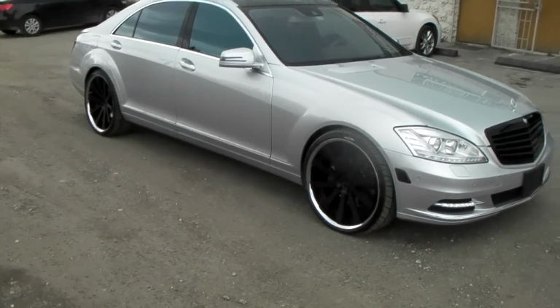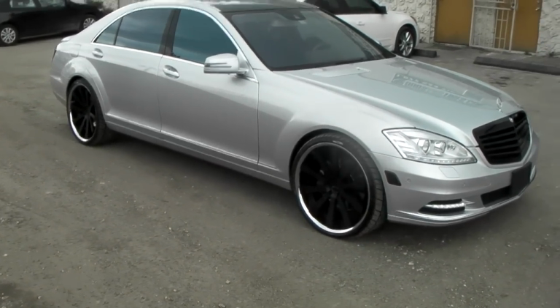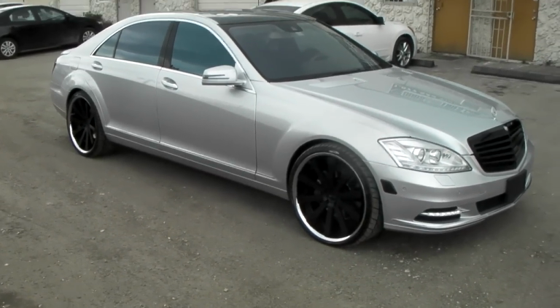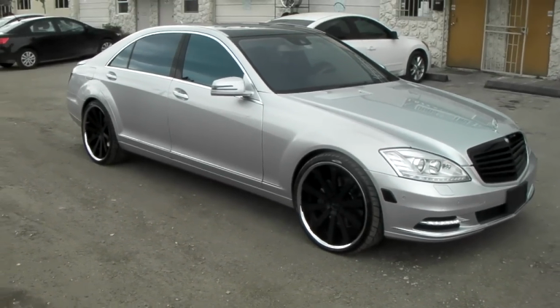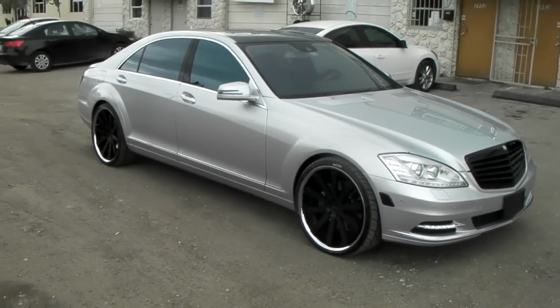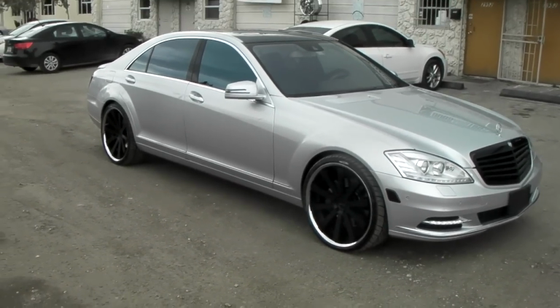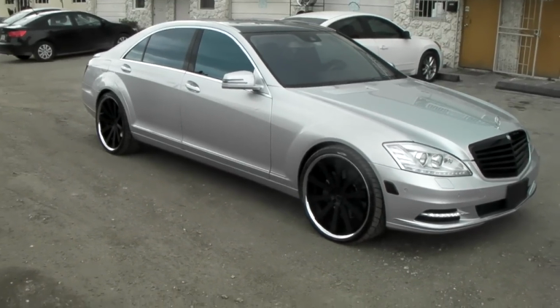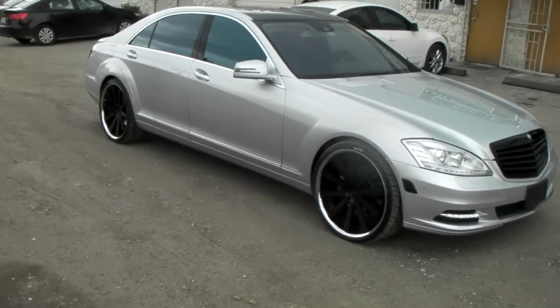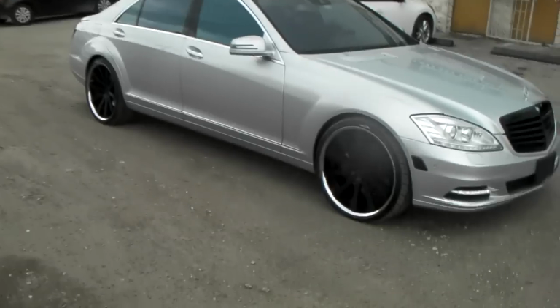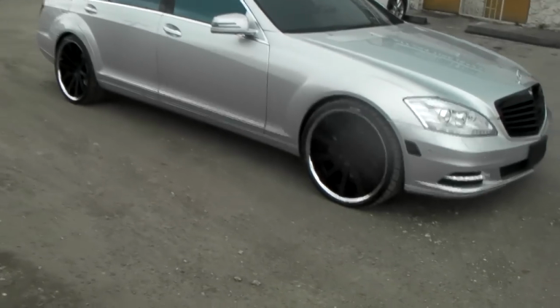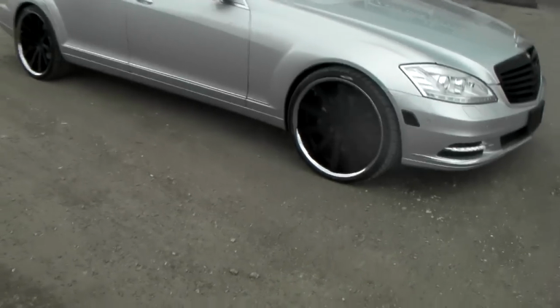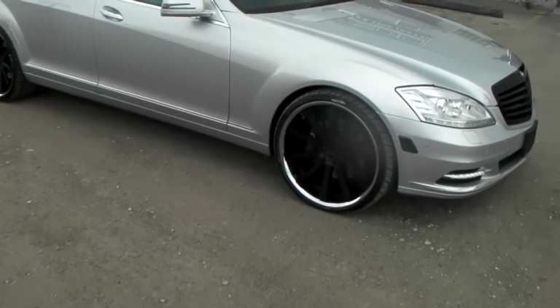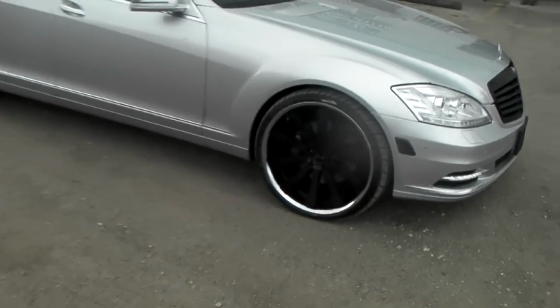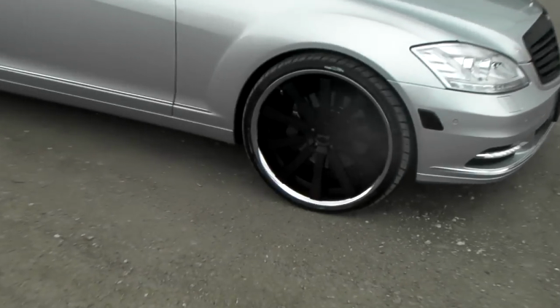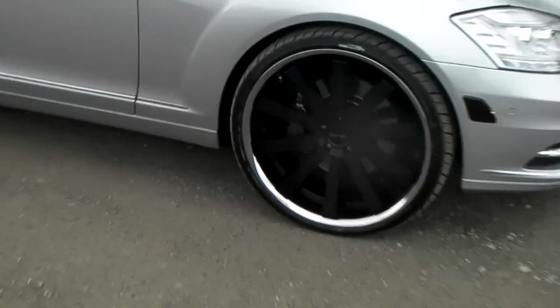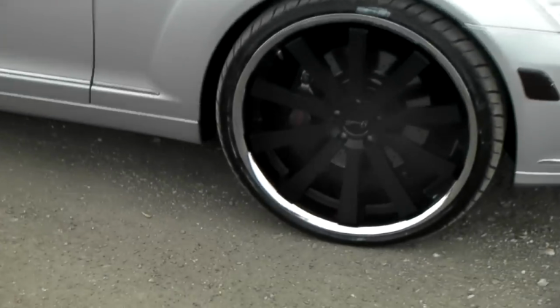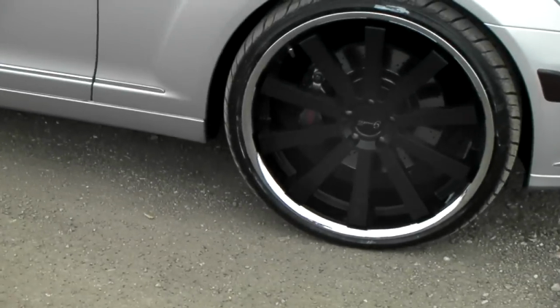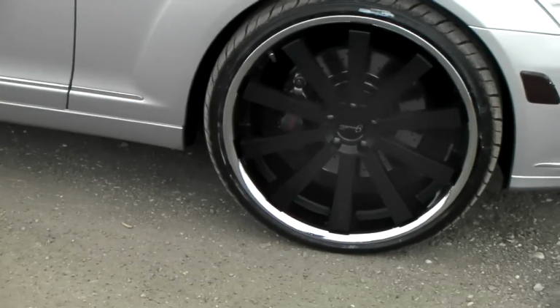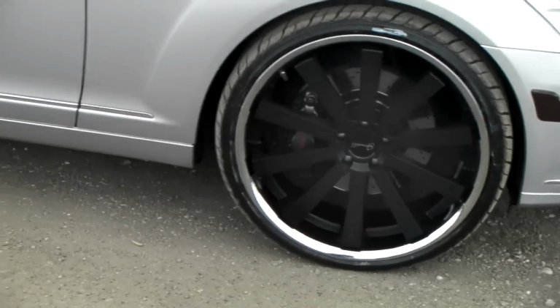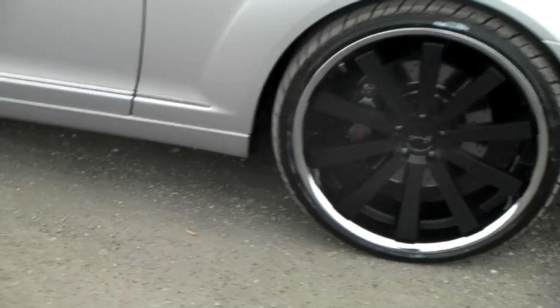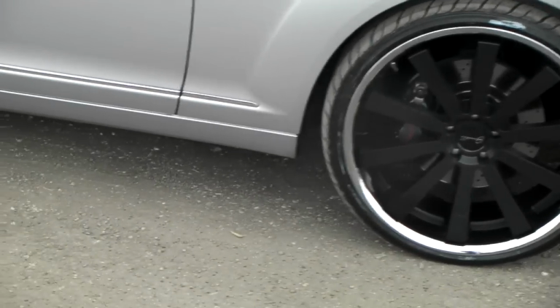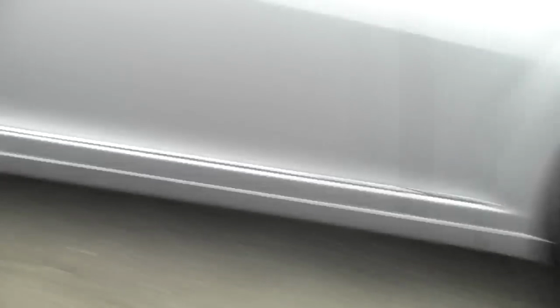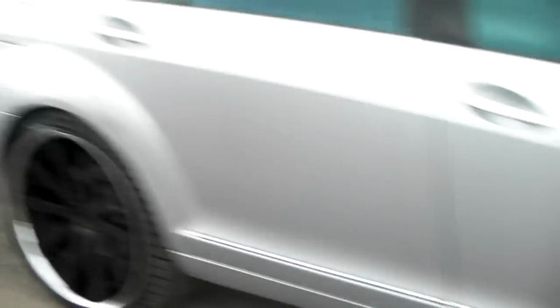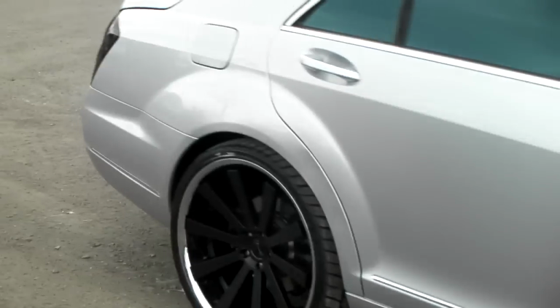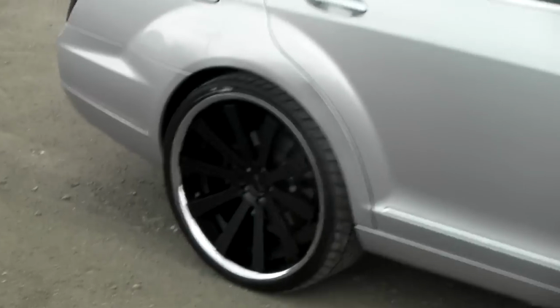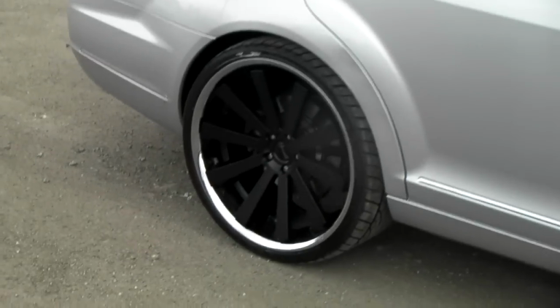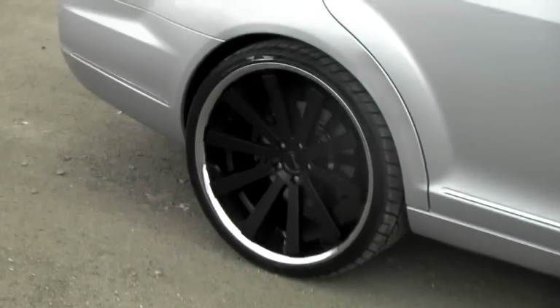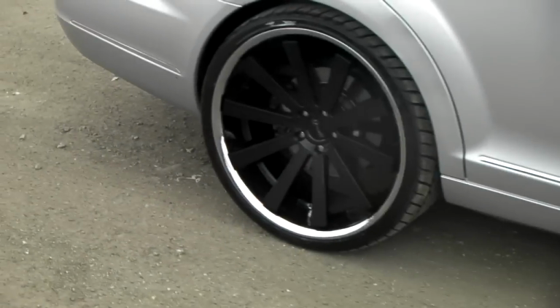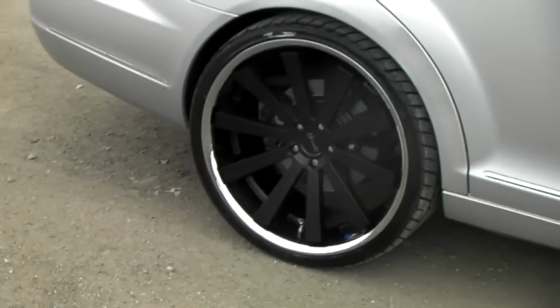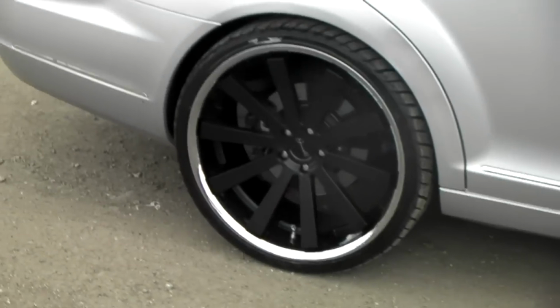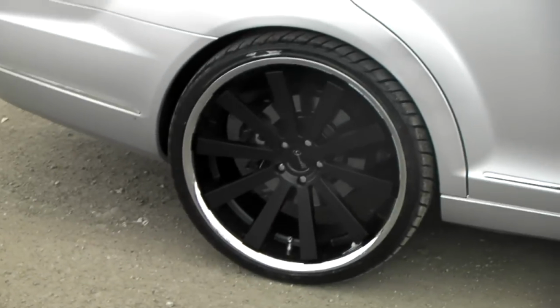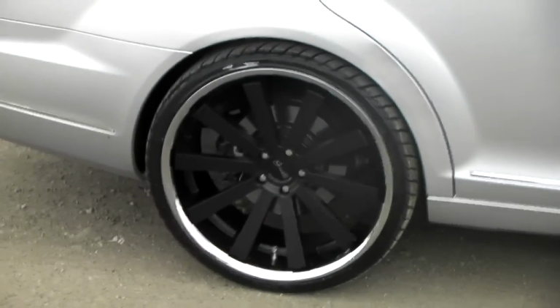Beautiful wheel — 22 by 9 in the front, 22 by 10 and a half in the rear. Stagger set. You can see the bigger lip in the back. Great looking wheel for this car.